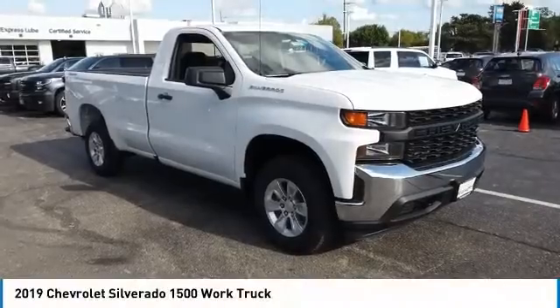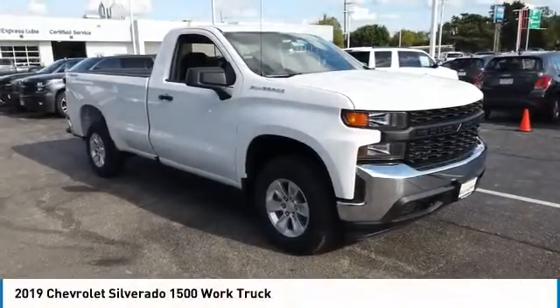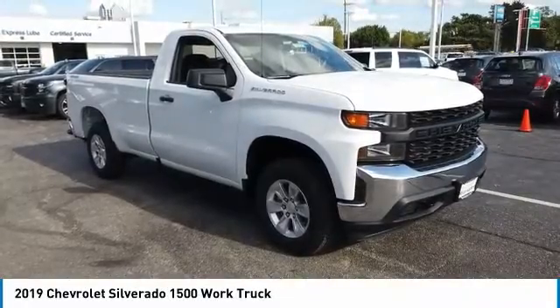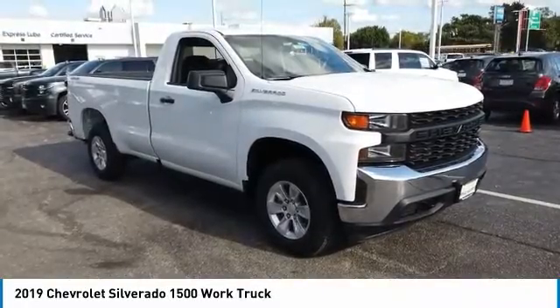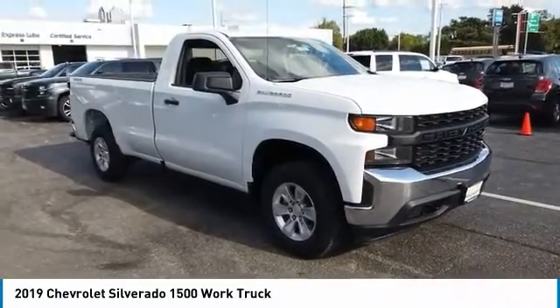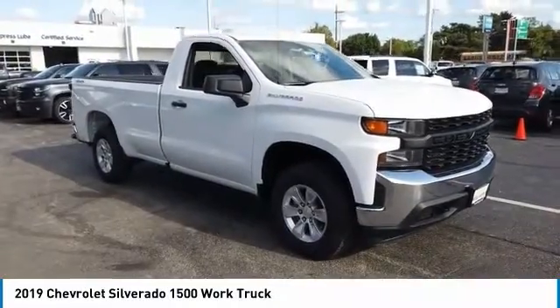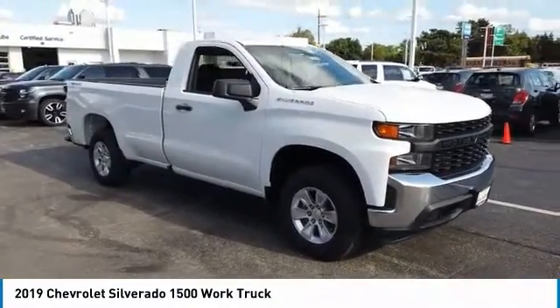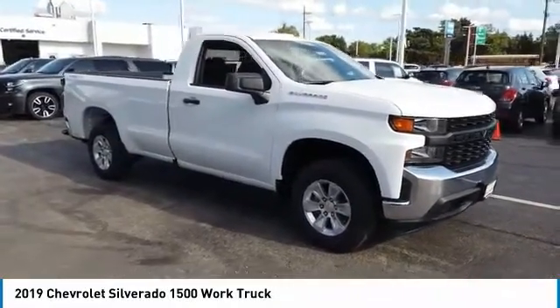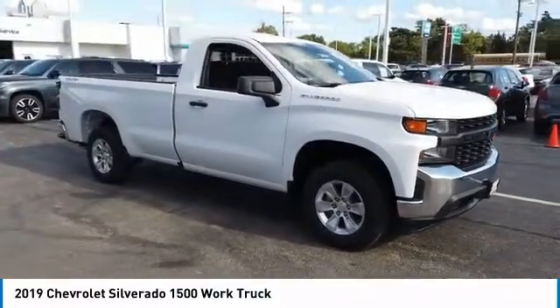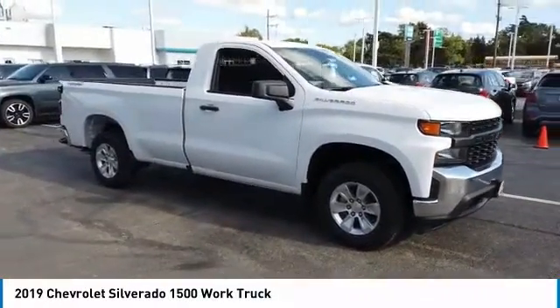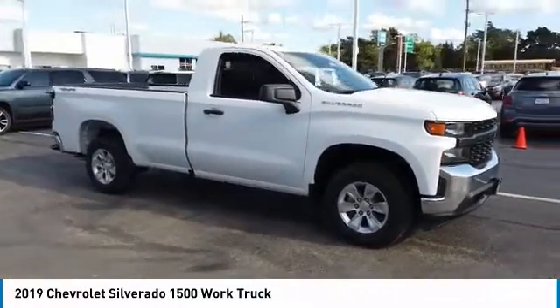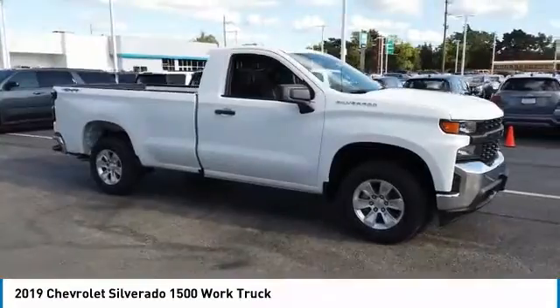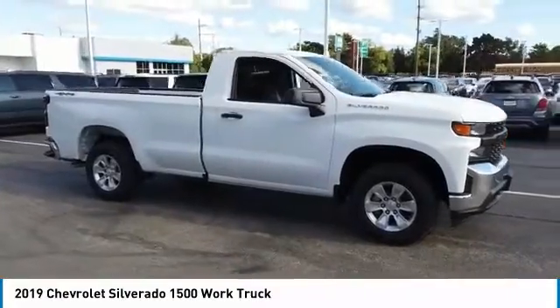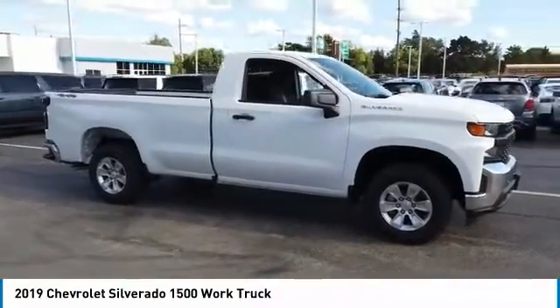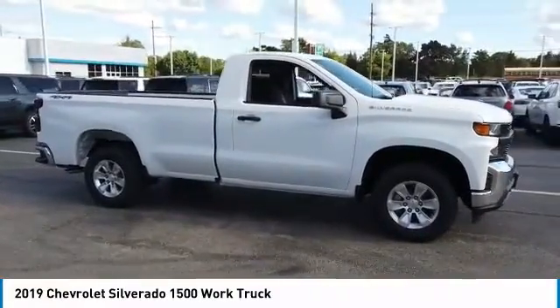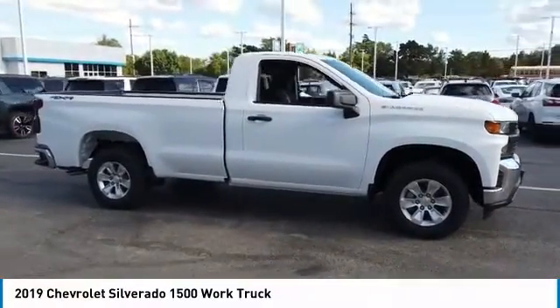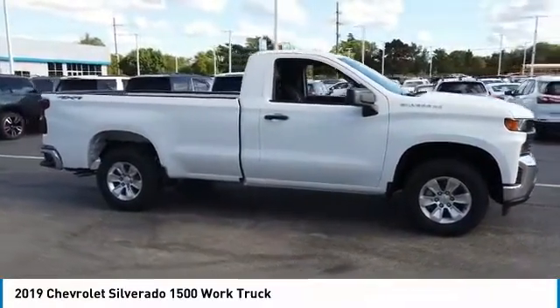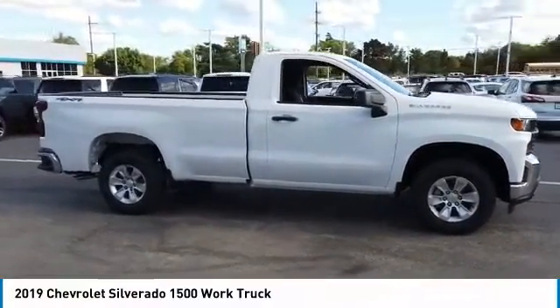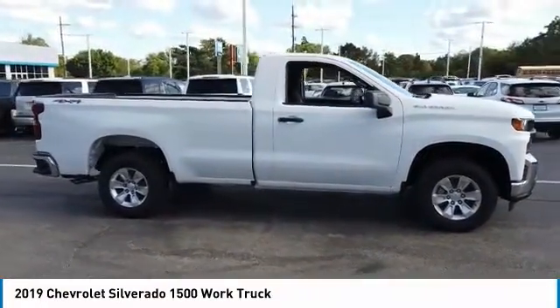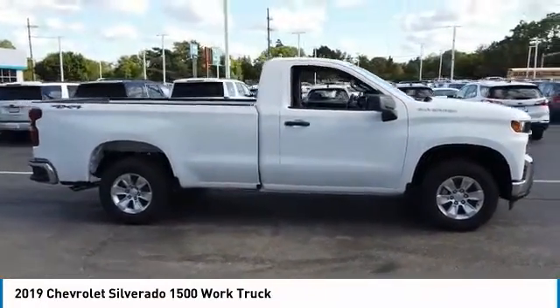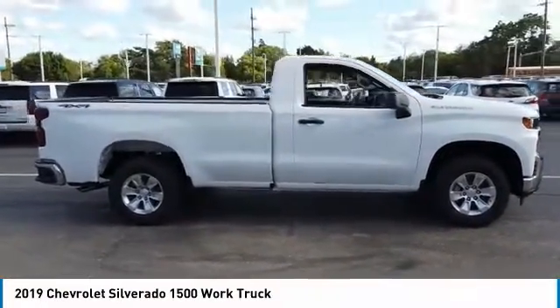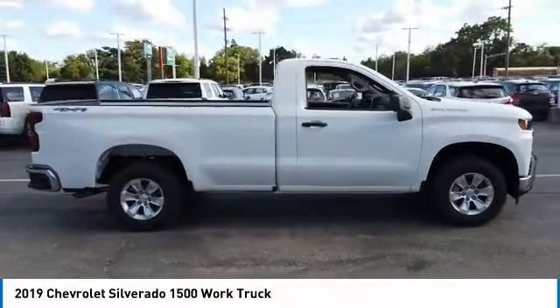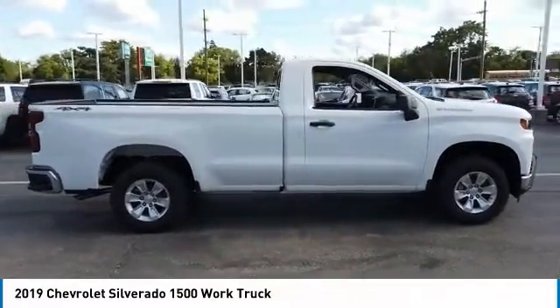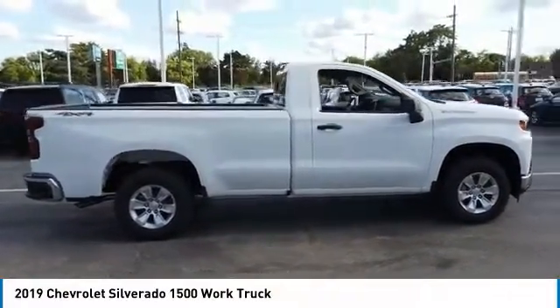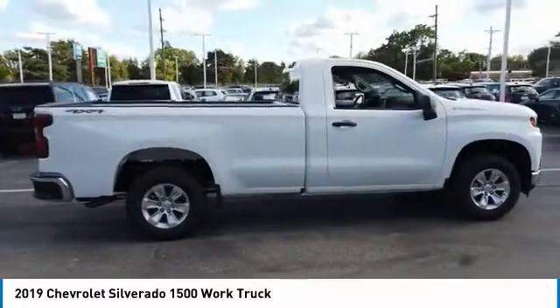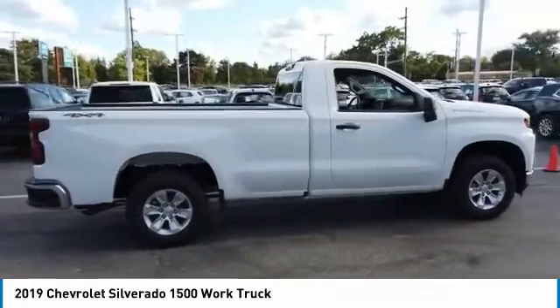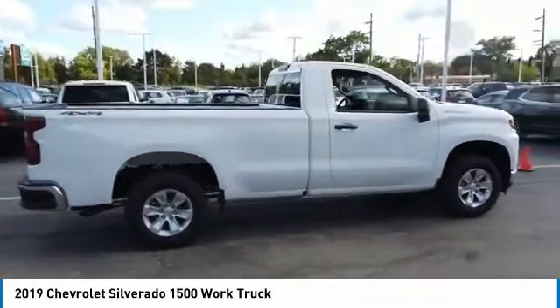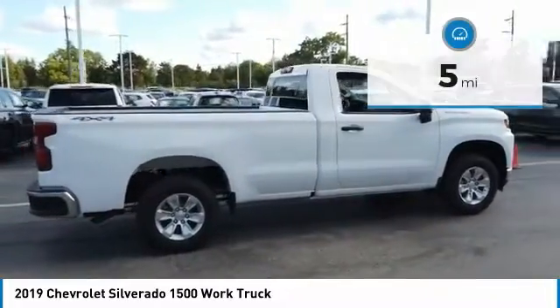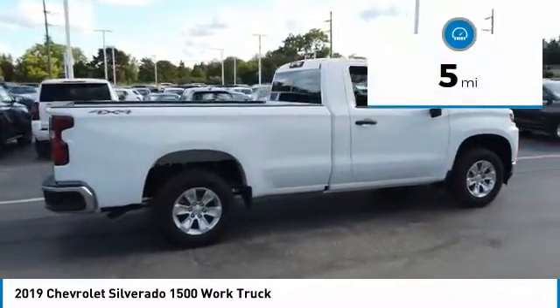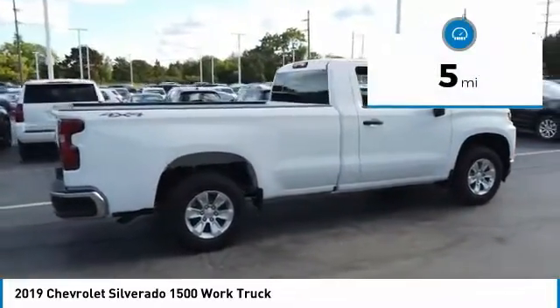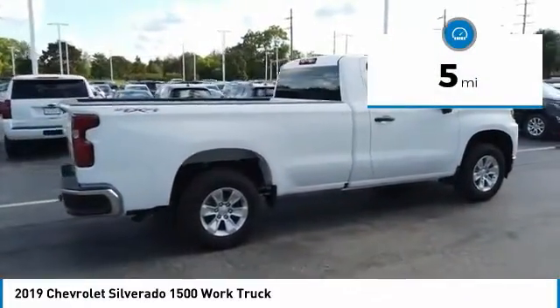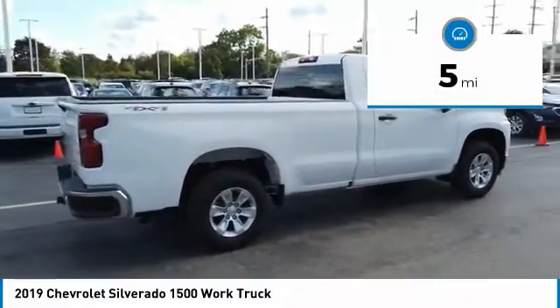Stop by and take a look at the 2019 Silverado 1500. The Chevy Silverado 1500 has the lowest cost of ownership of any full-size pickup. This vehicle has less than 100 miles.